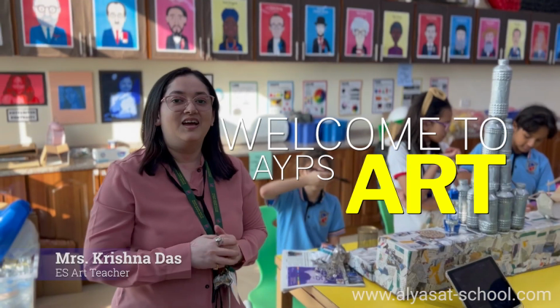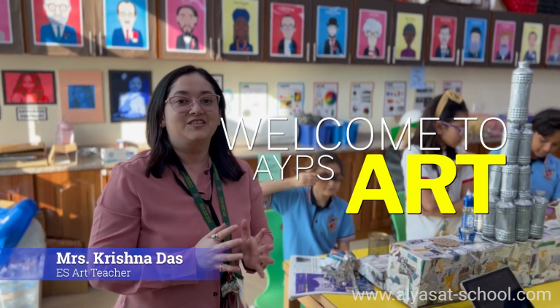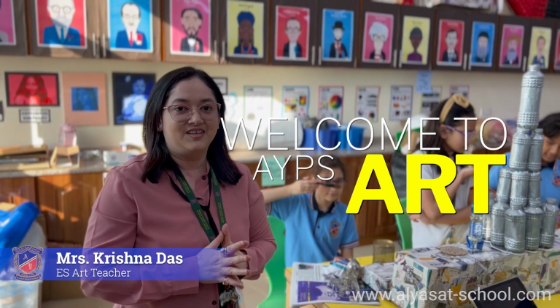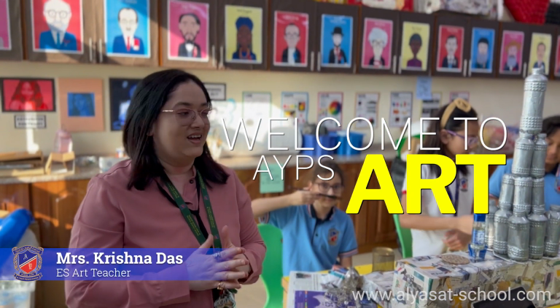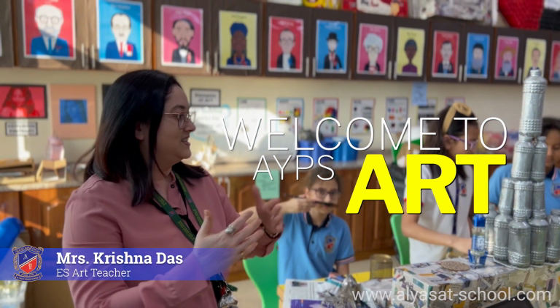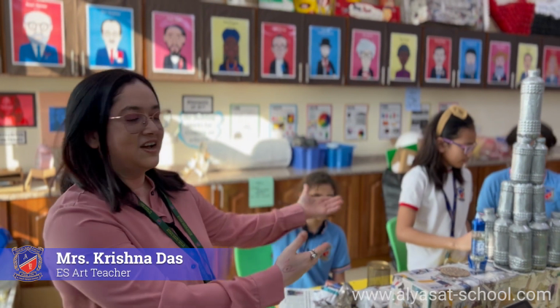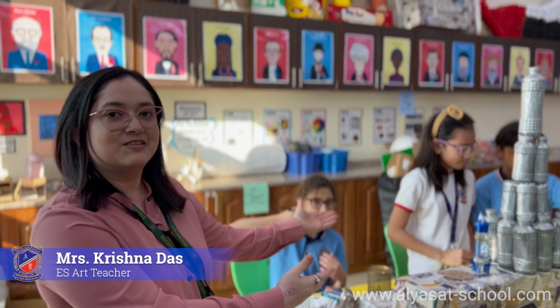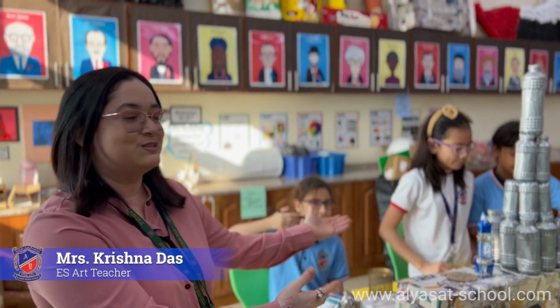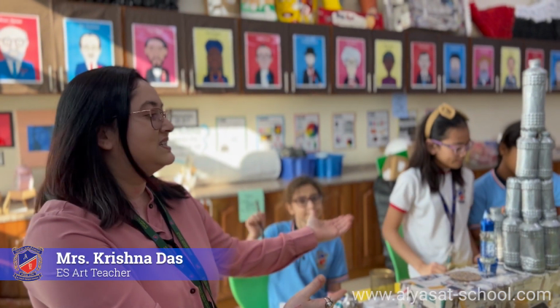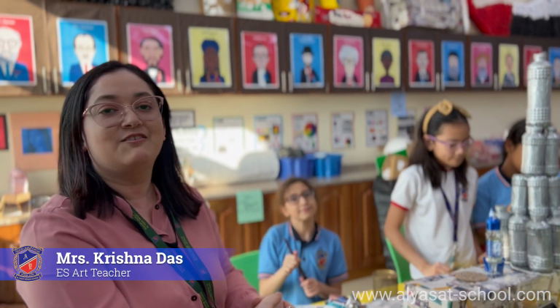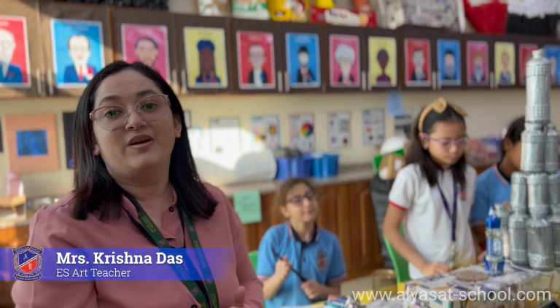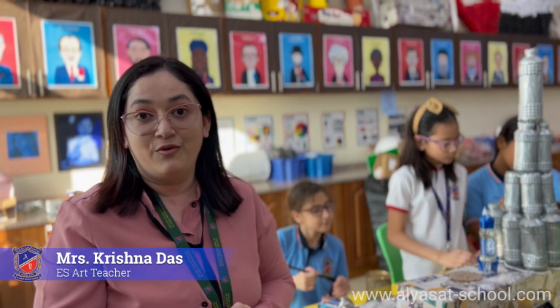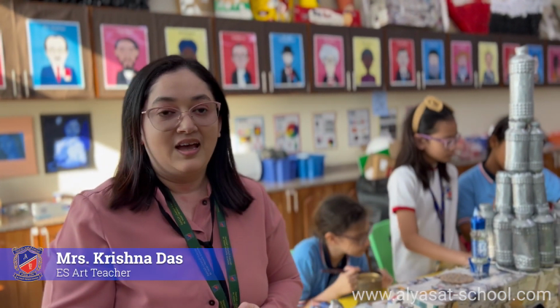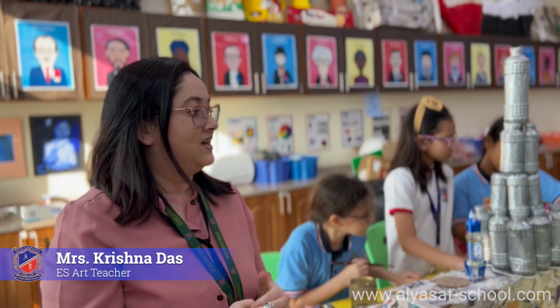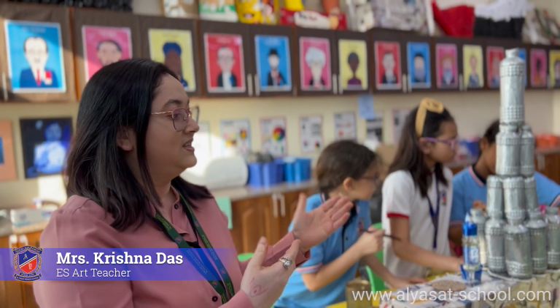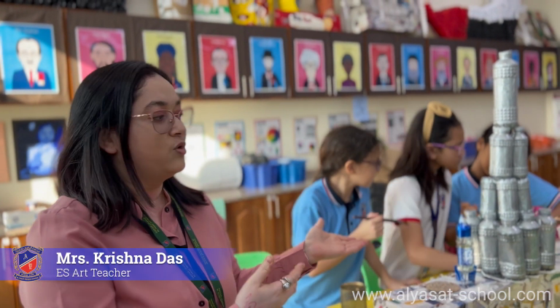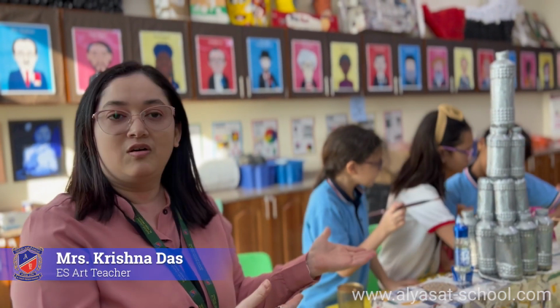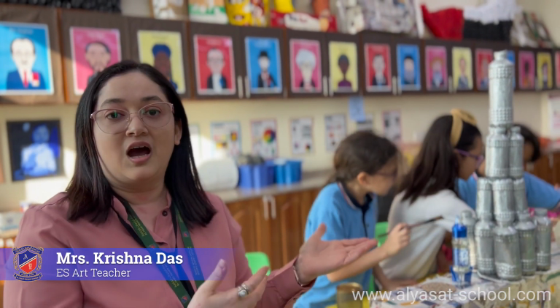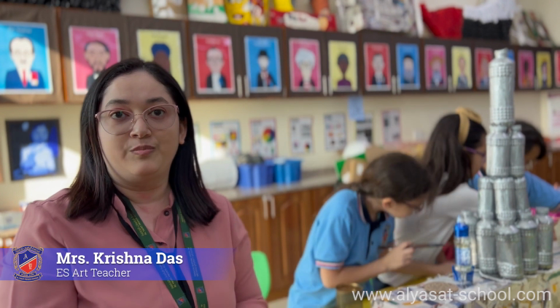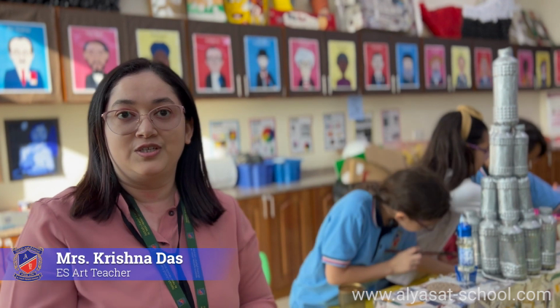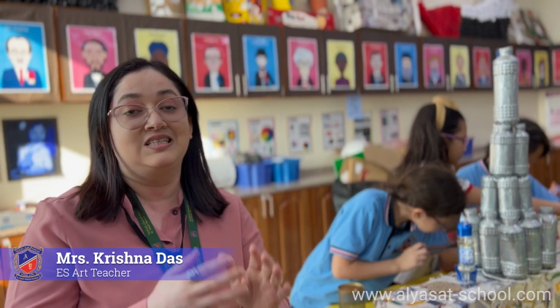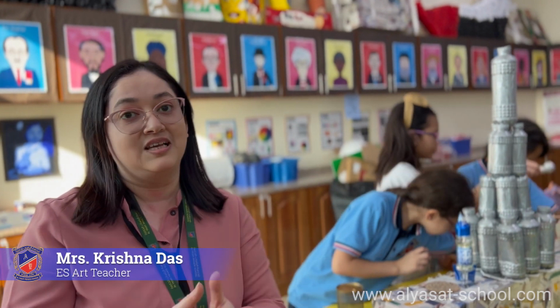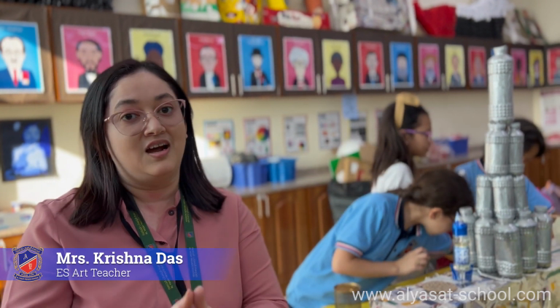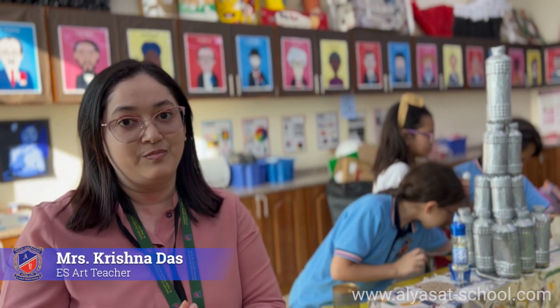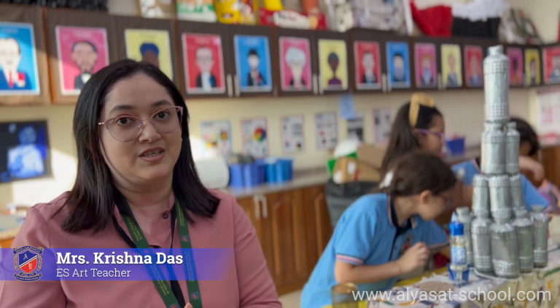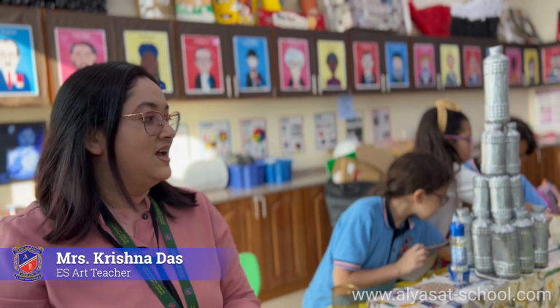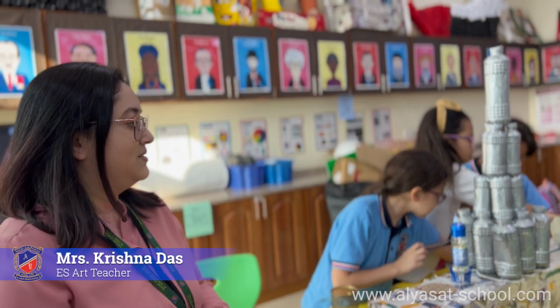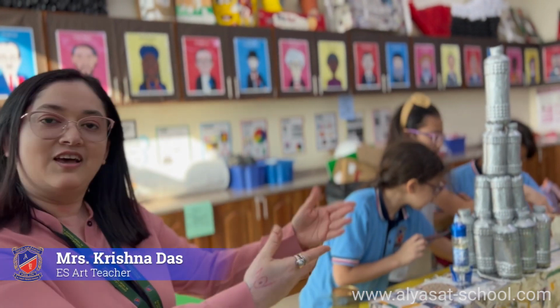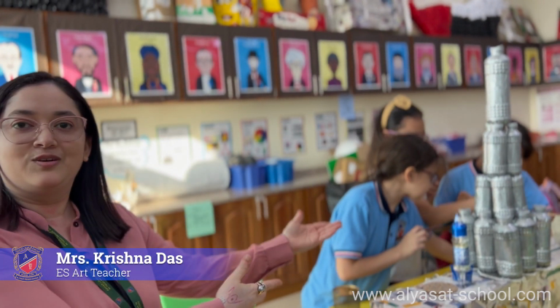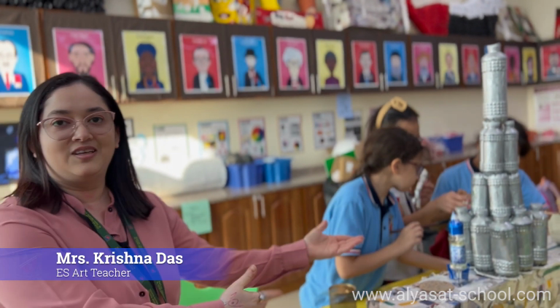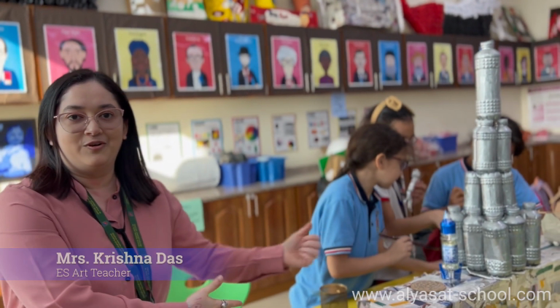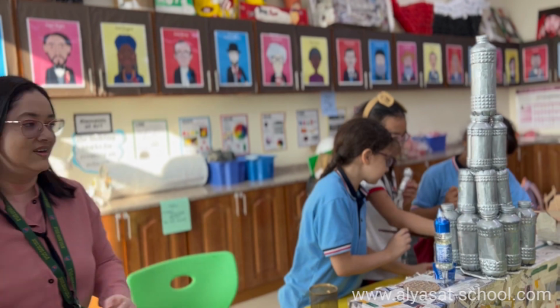I am Ms. Krishna and these are our school students. They are from Grateful and they are working on an art competition. This is a Recycle Art Competition — please have a look at how they are working here.